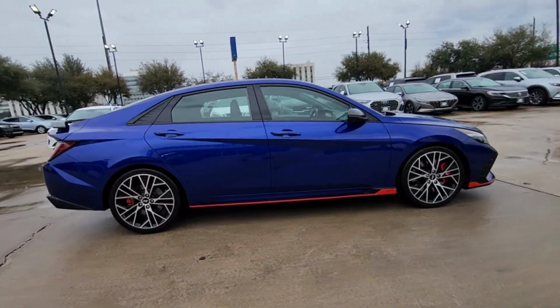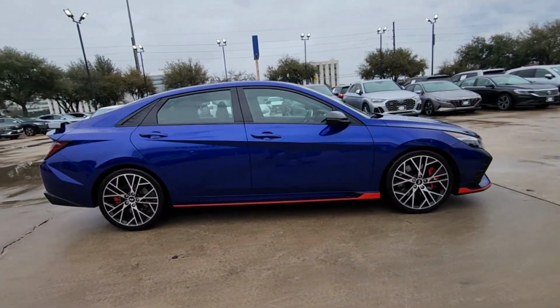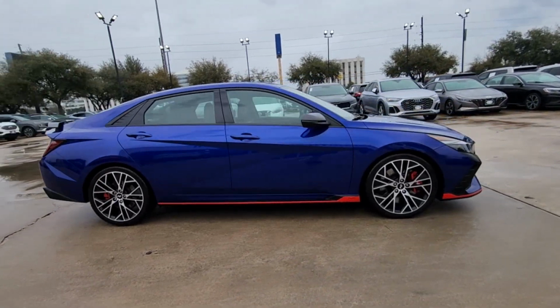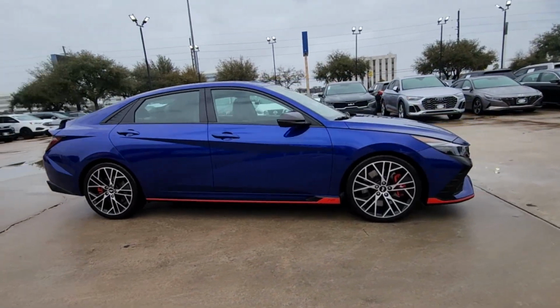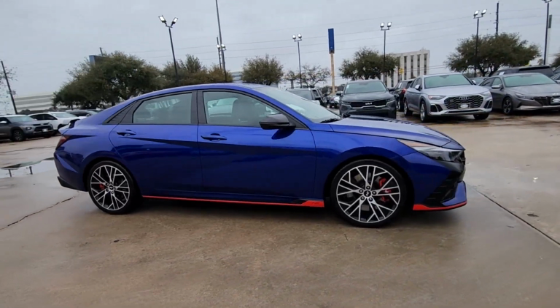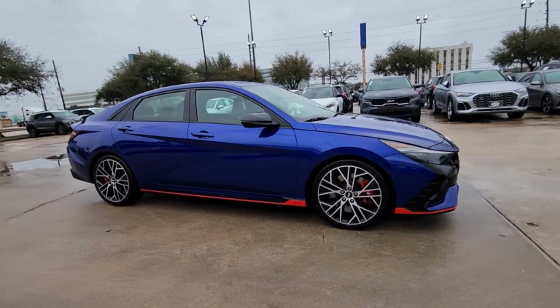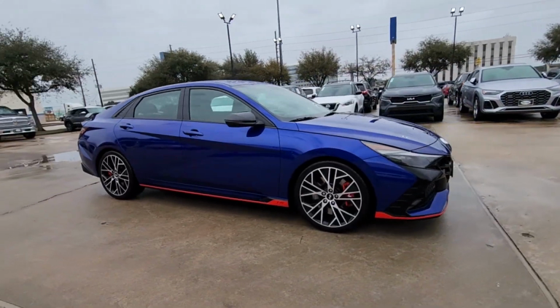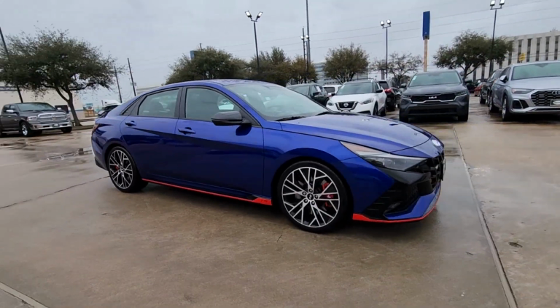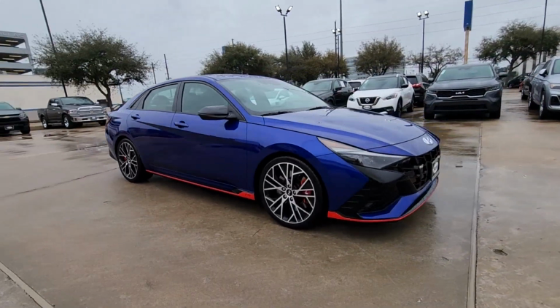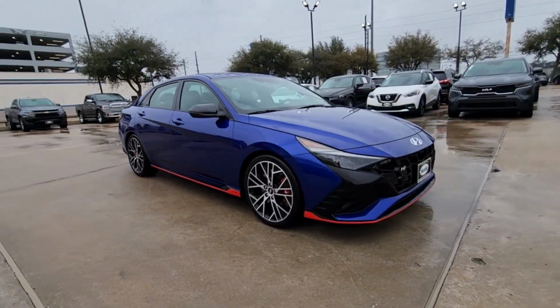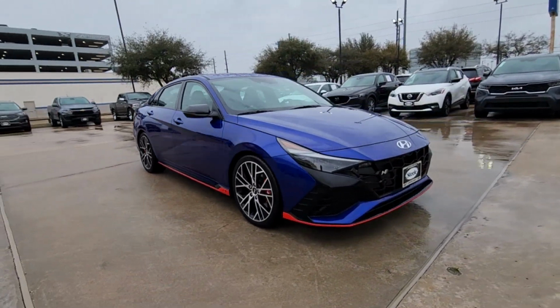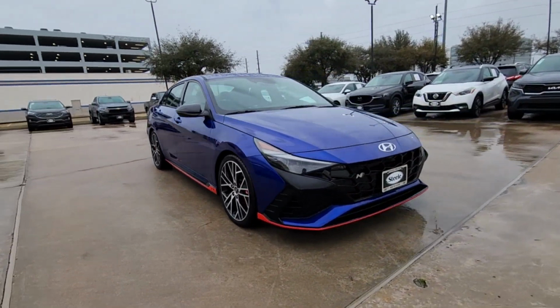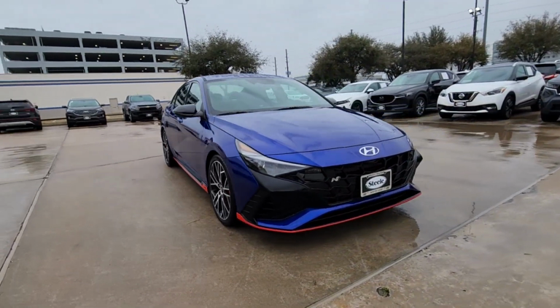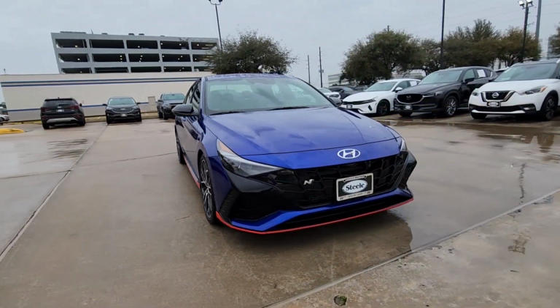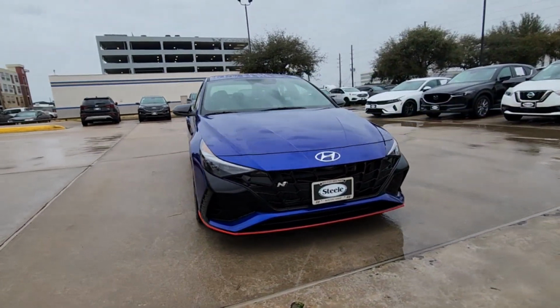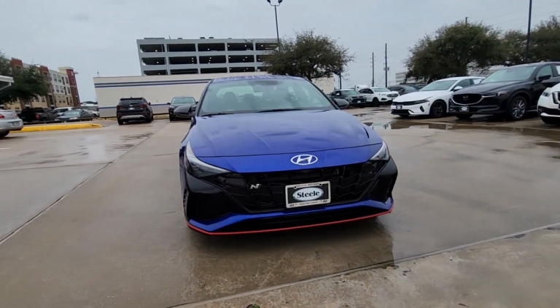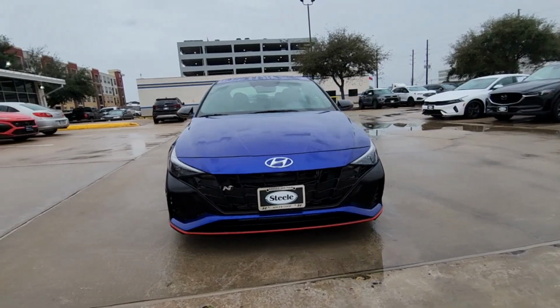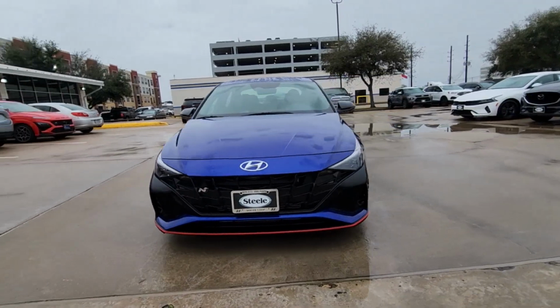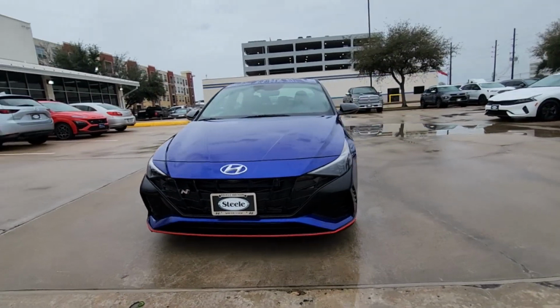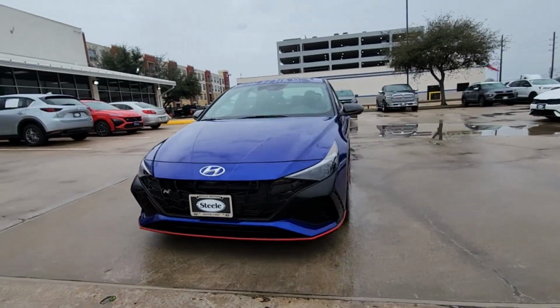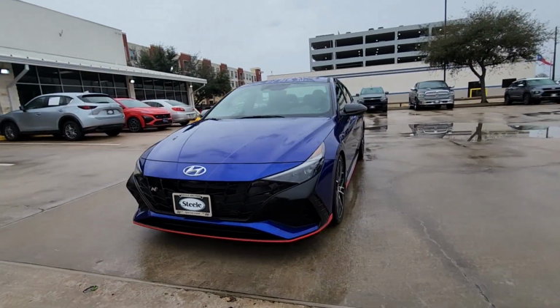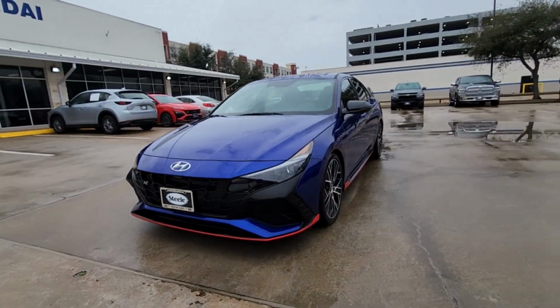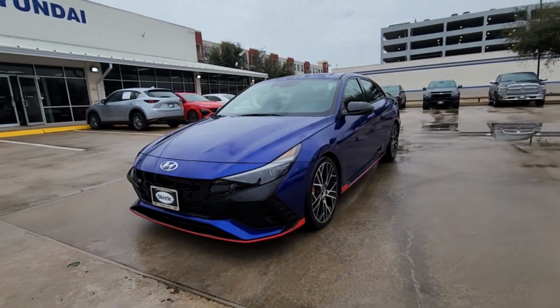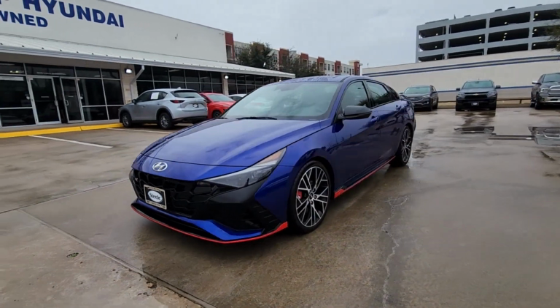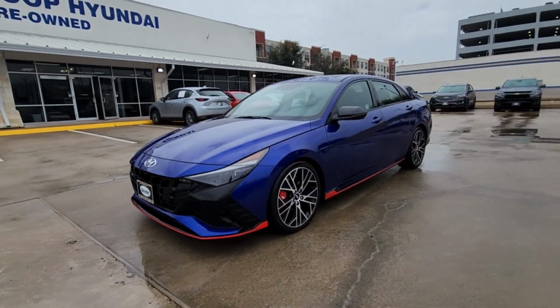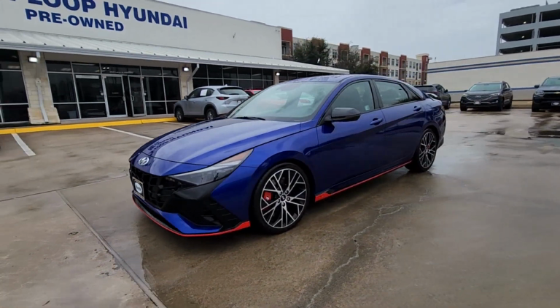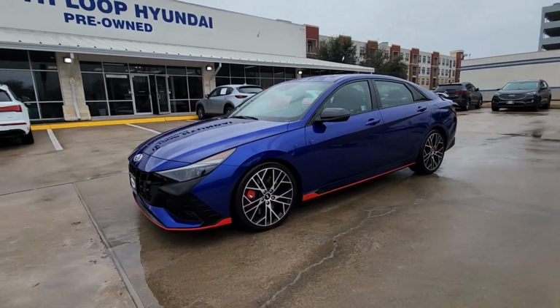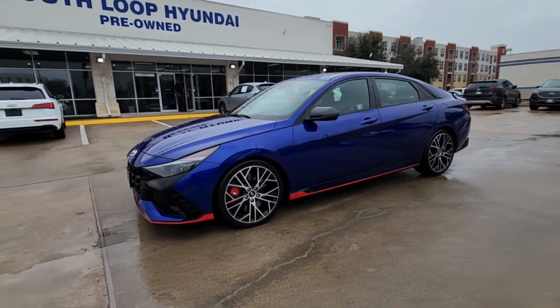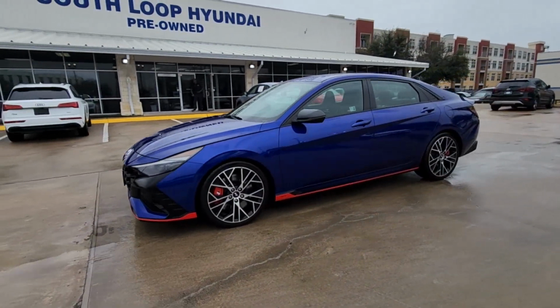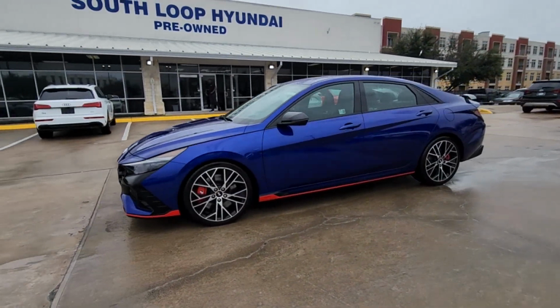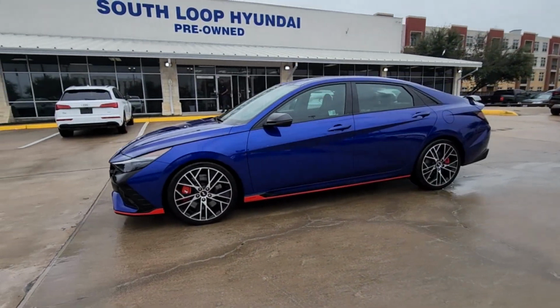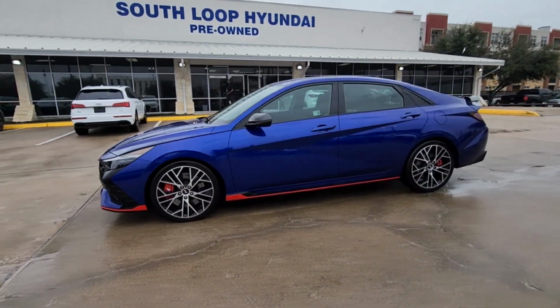Here's a high-performing Elantra N that offers track-ready acceleration and cornering. A roomy, family-friendly cabin loaded with desirable standard safety and infotainment features.